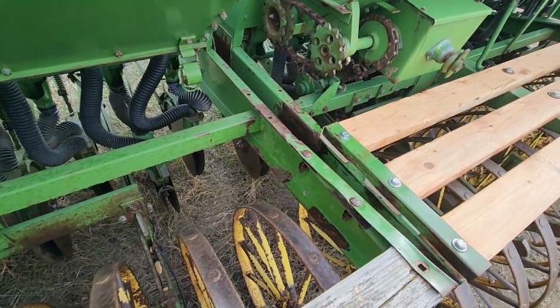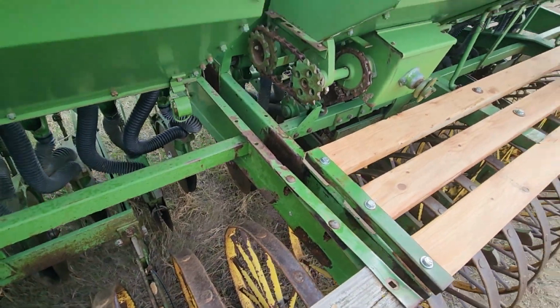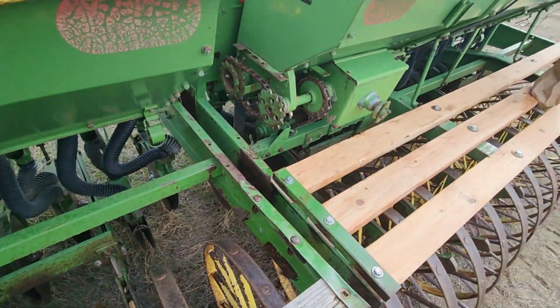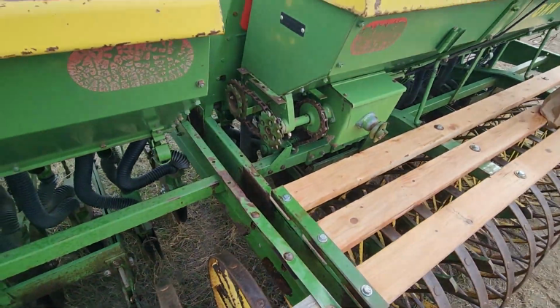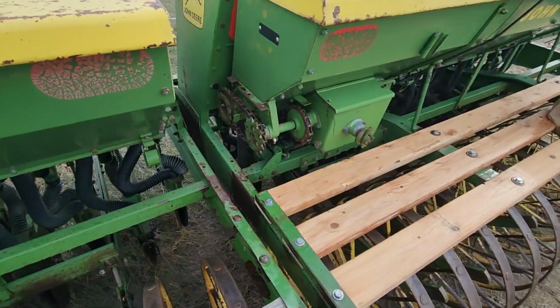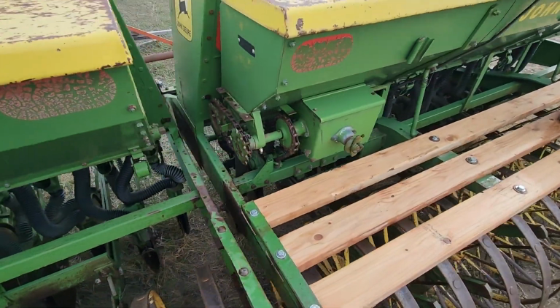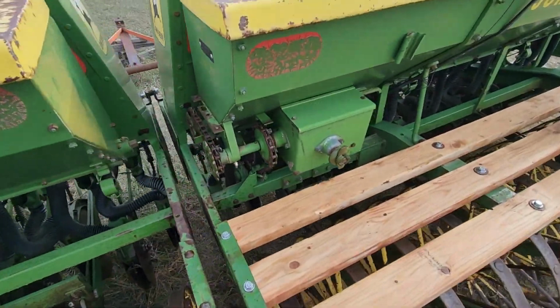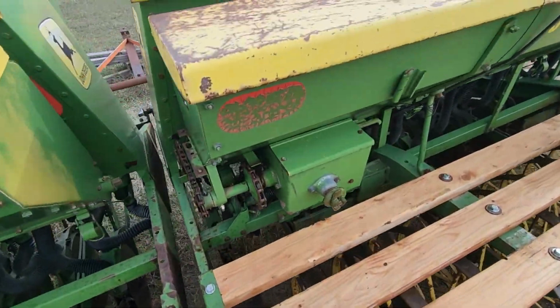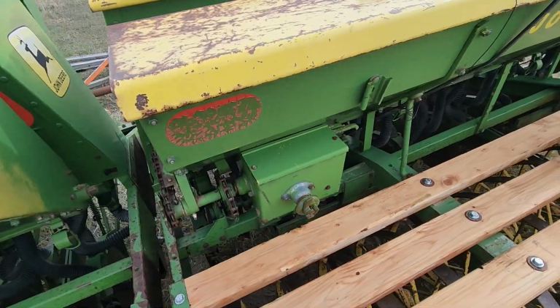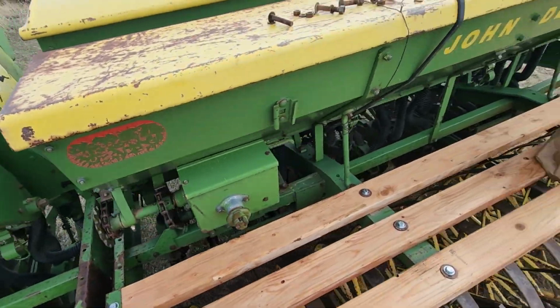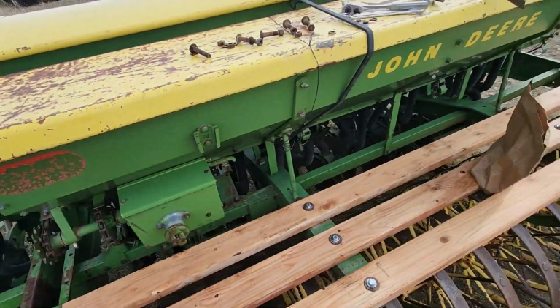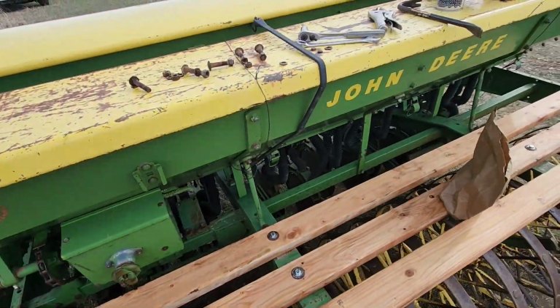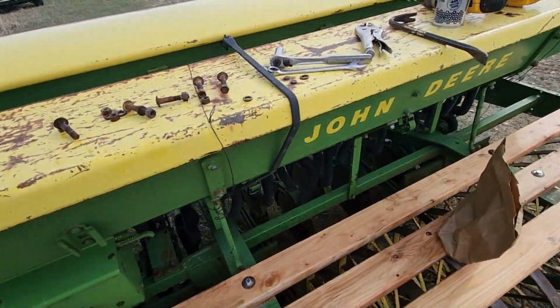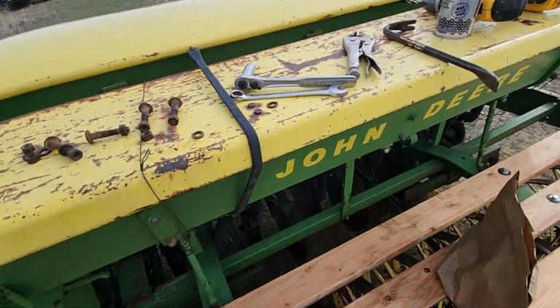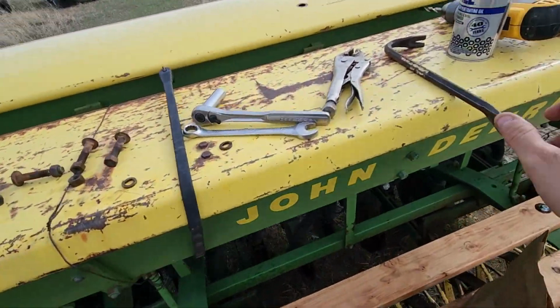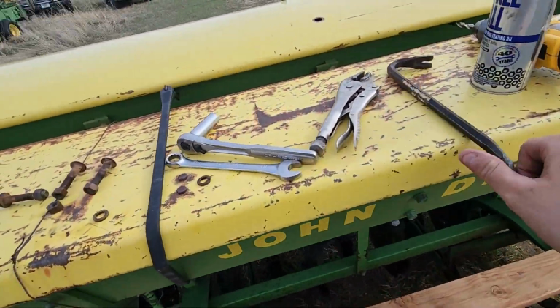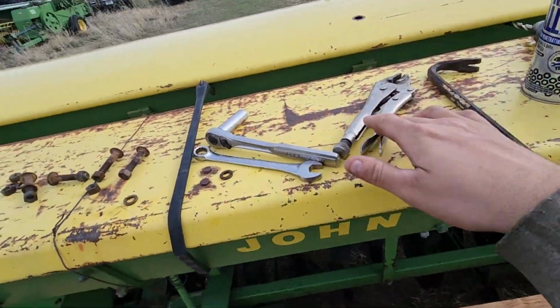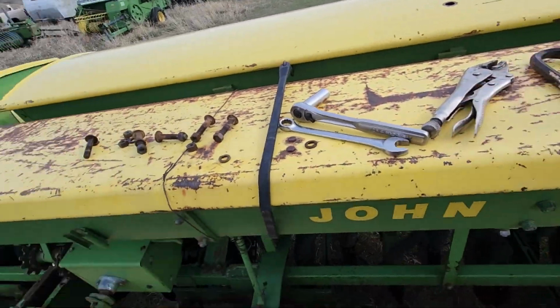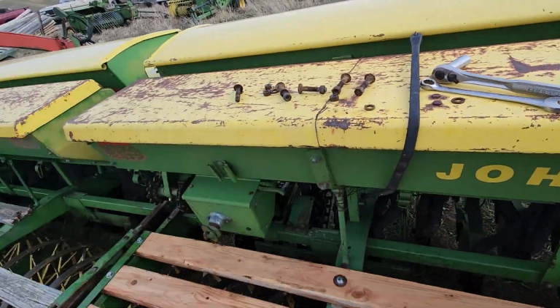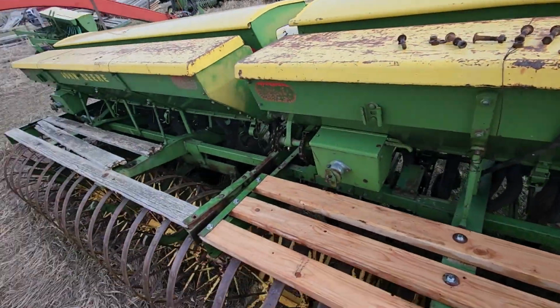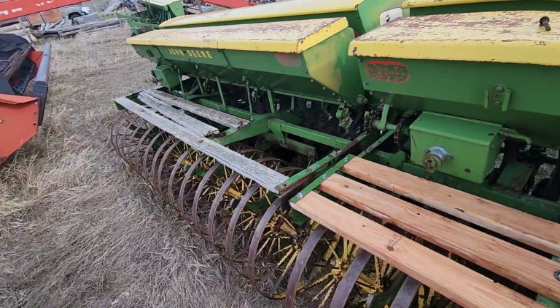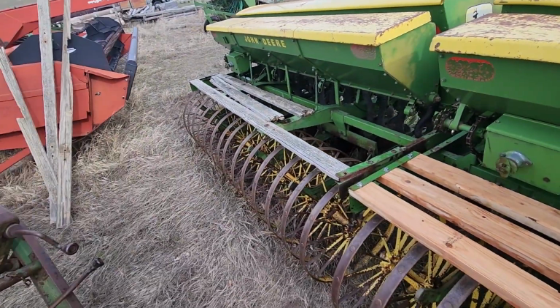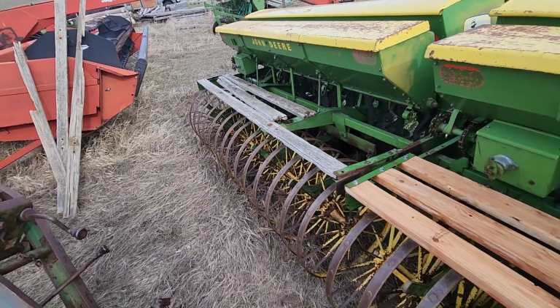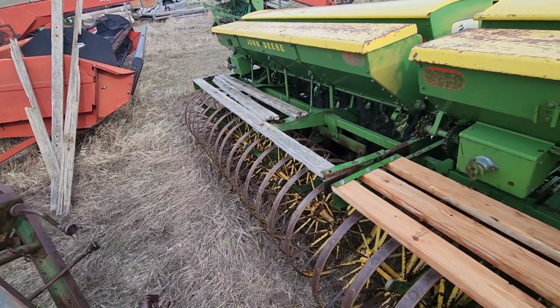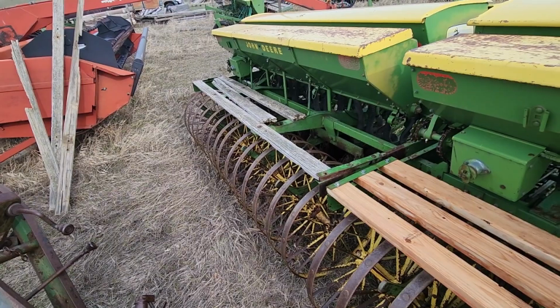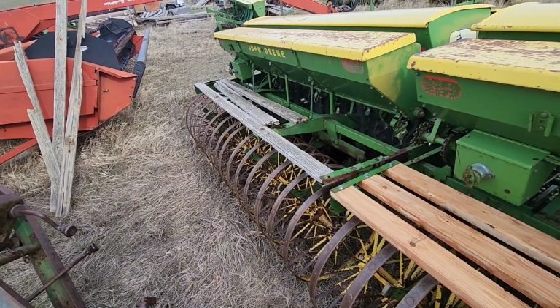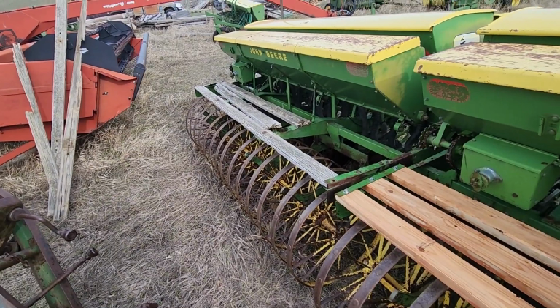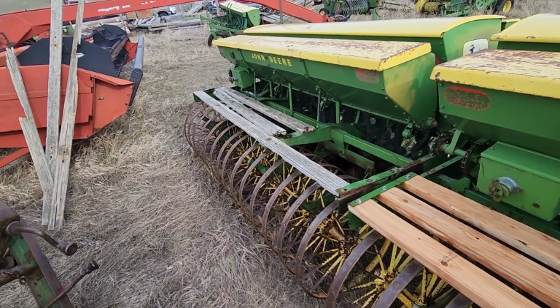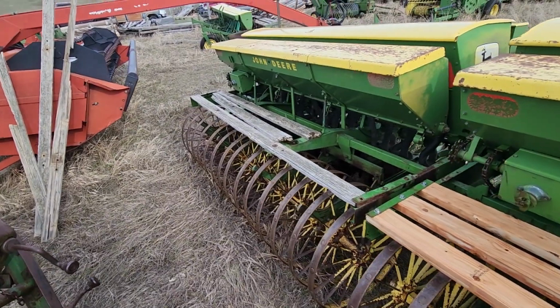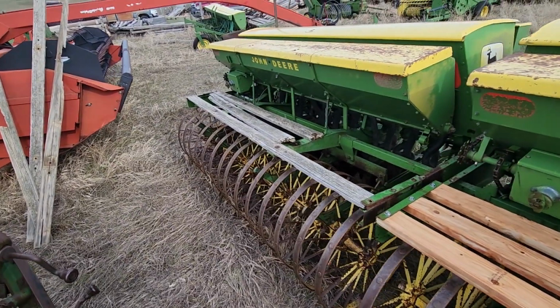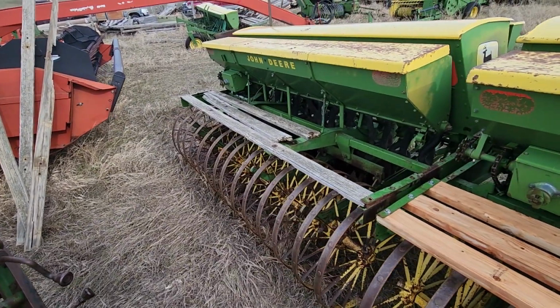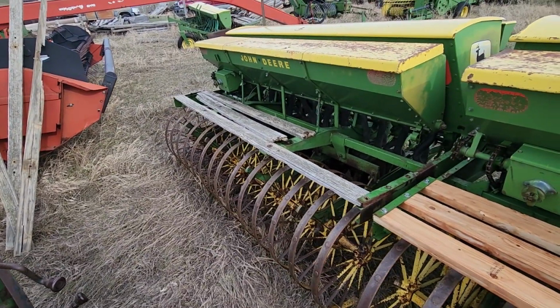It makes it very challenging to deal with. So I got some bar vice grips. I'm going to go ahead and throw this other side on.